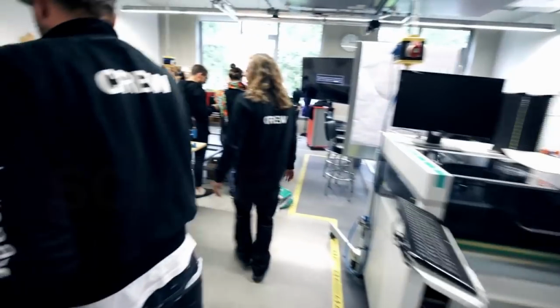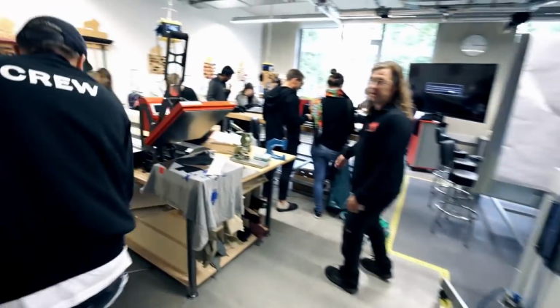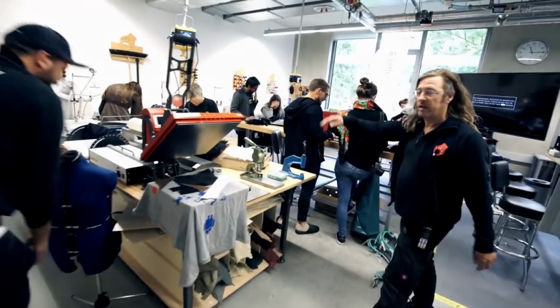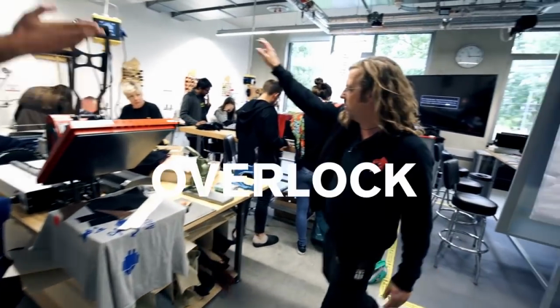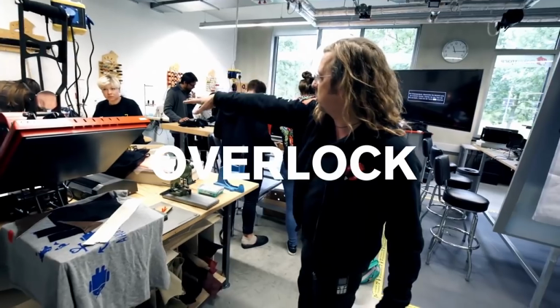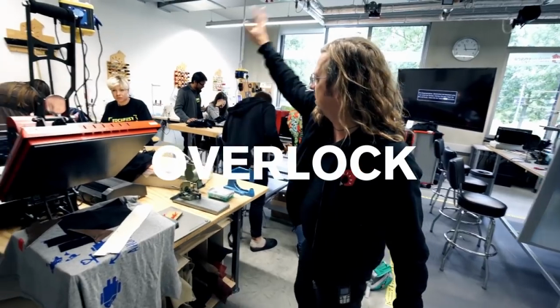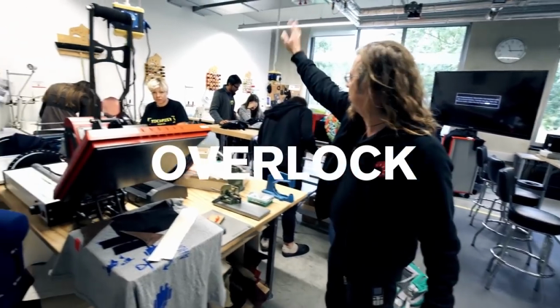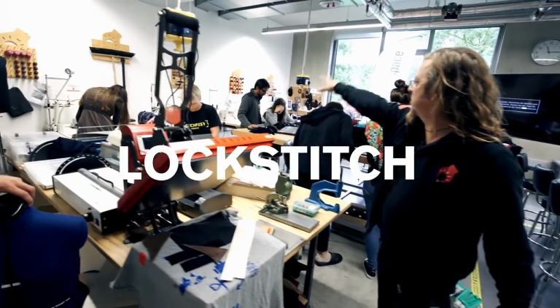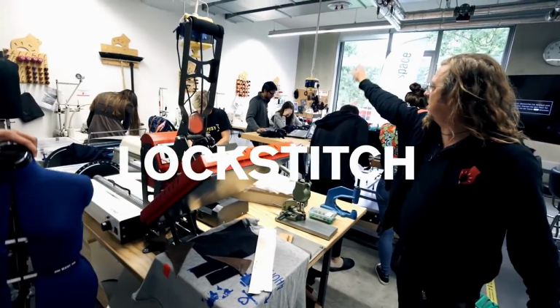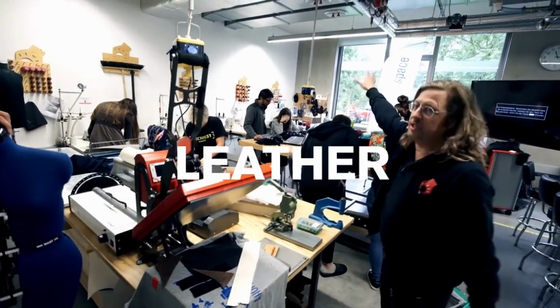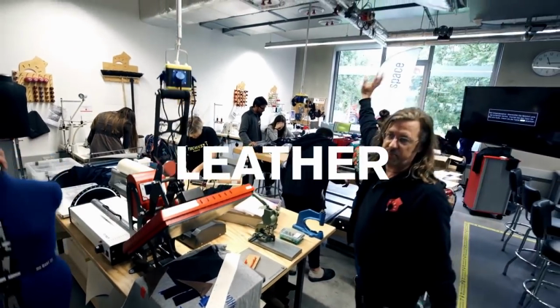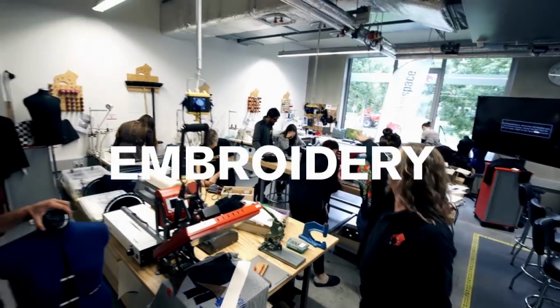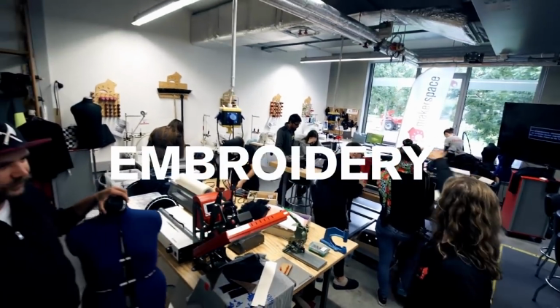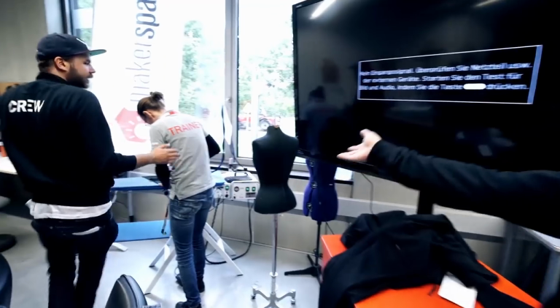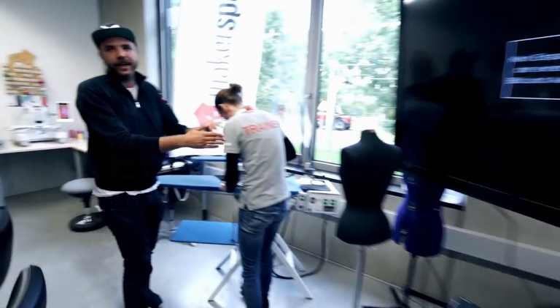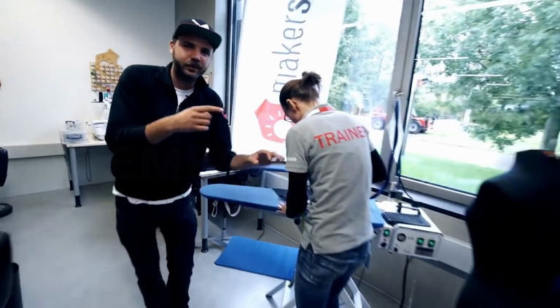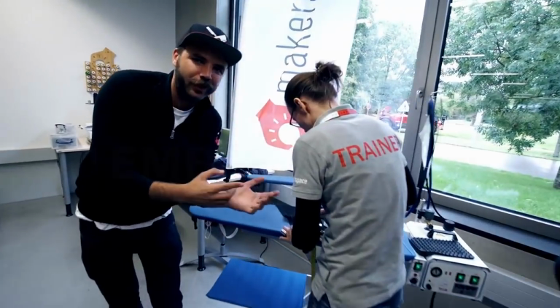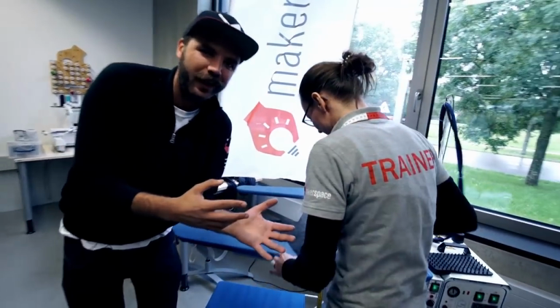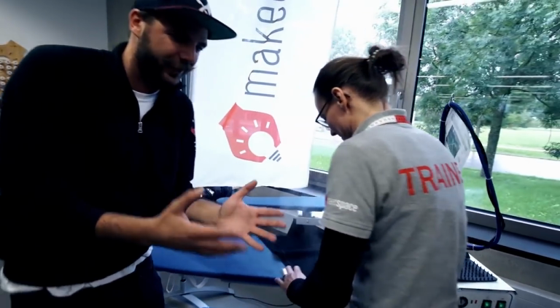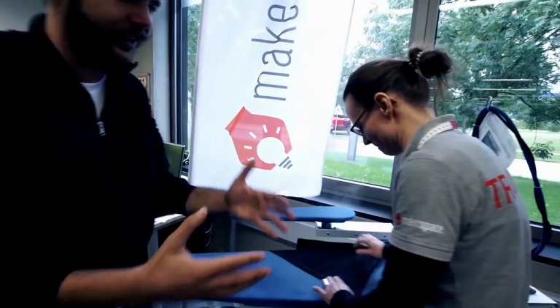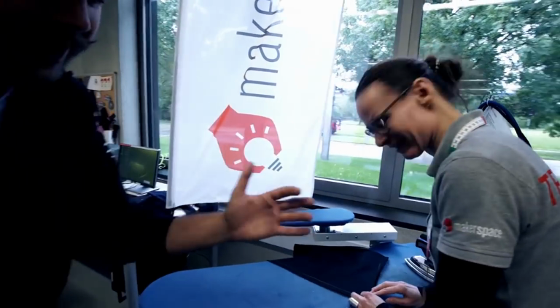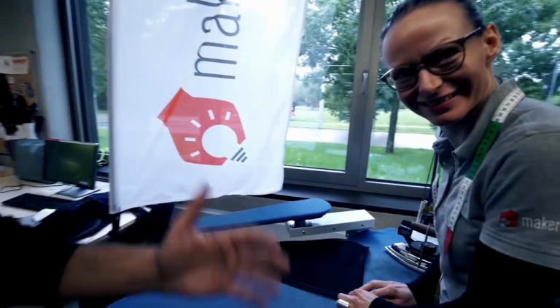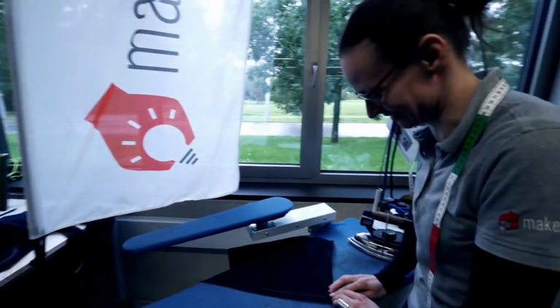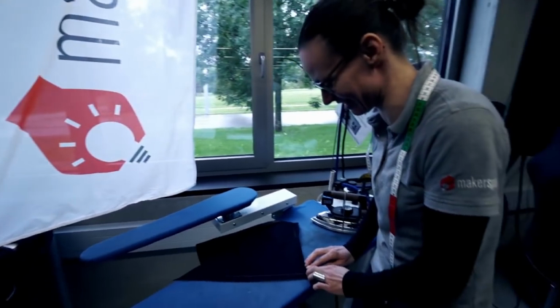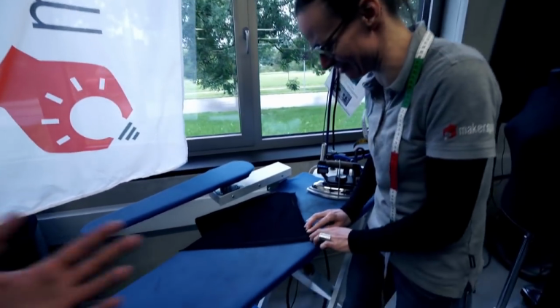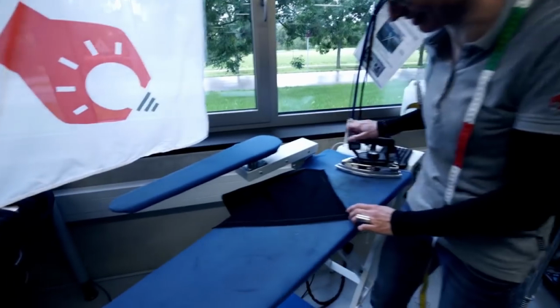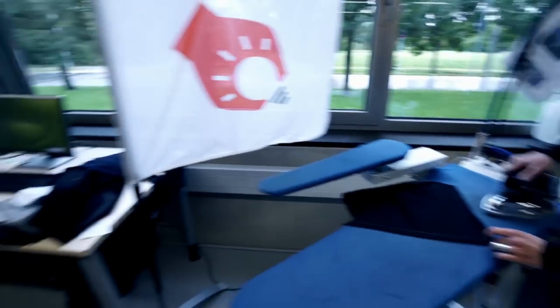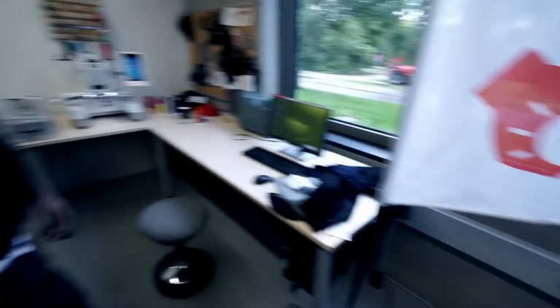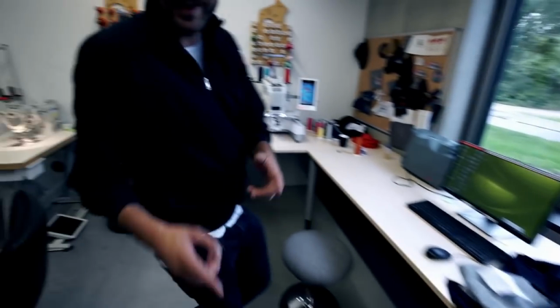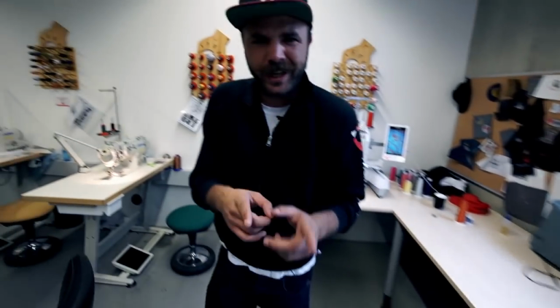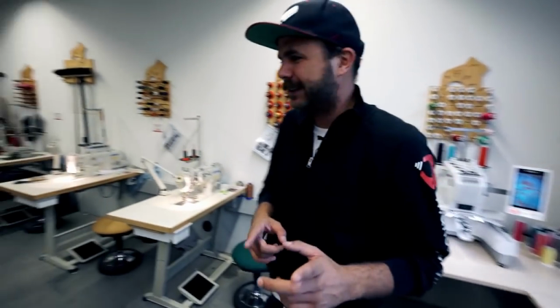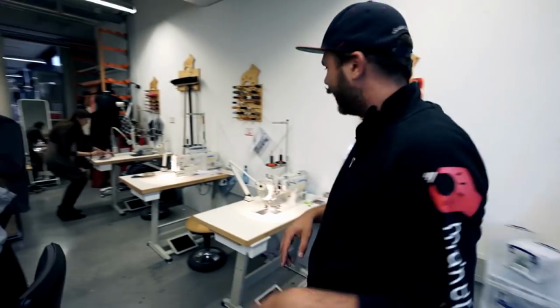Textiles! Overlock machines, lockstitch machine, leather machine, embroidering machine. This is Ellie — she is one of the awesome teachers here. She will teach you all about textiles and how to handle them. You can make your own clothes and stuff like that. These are the sewing machines.